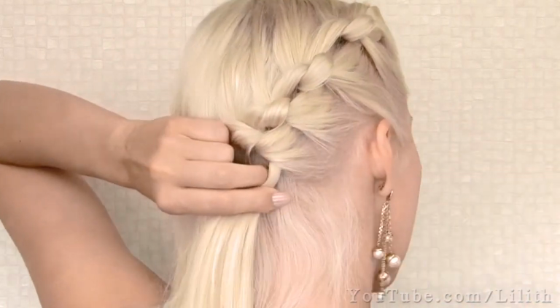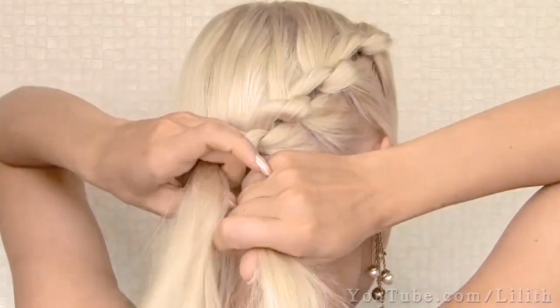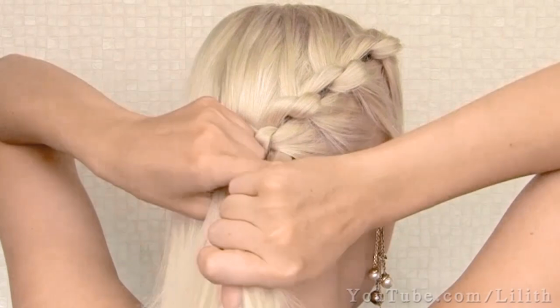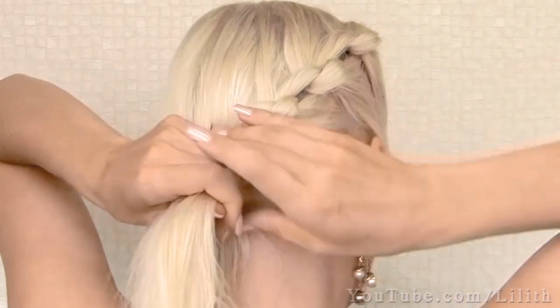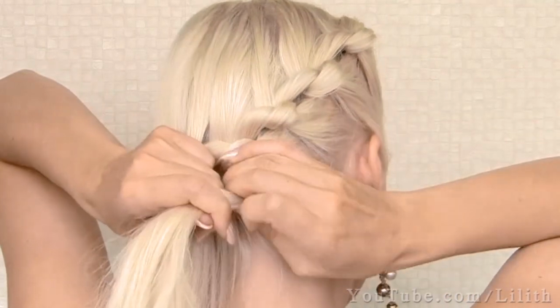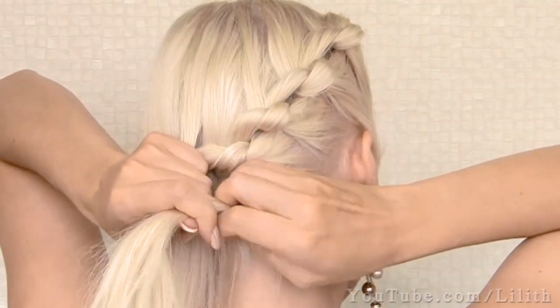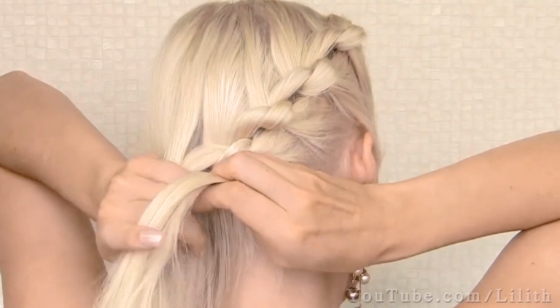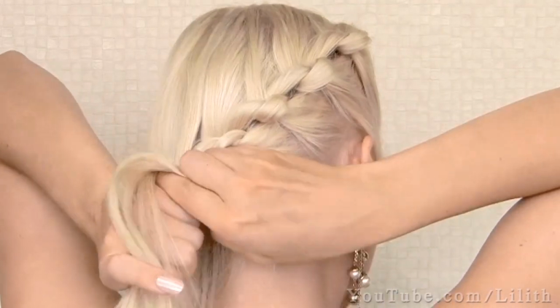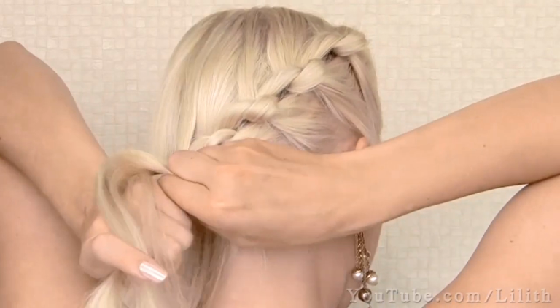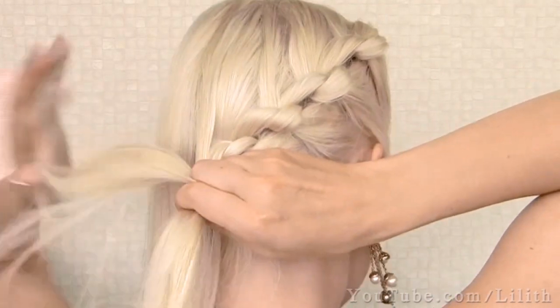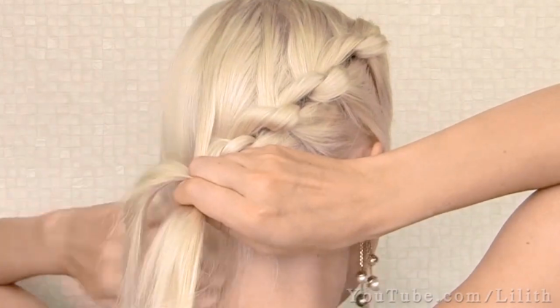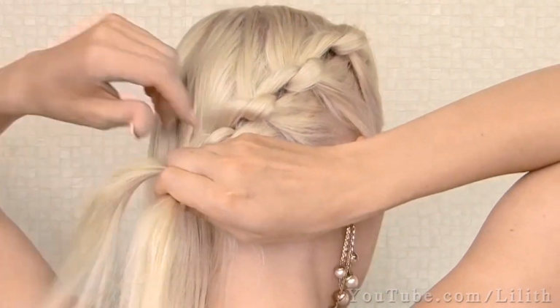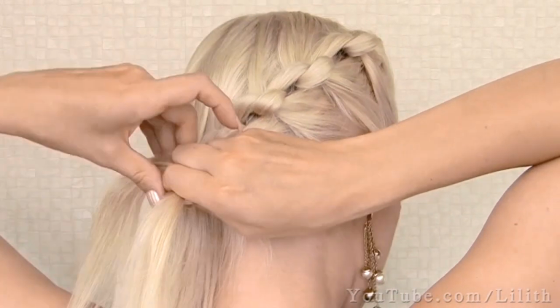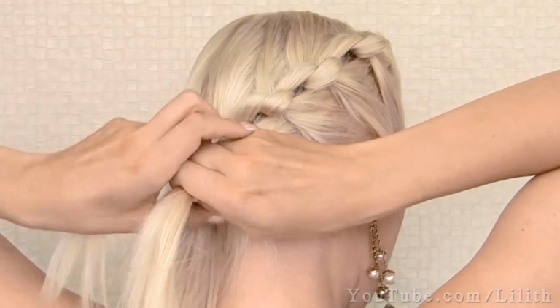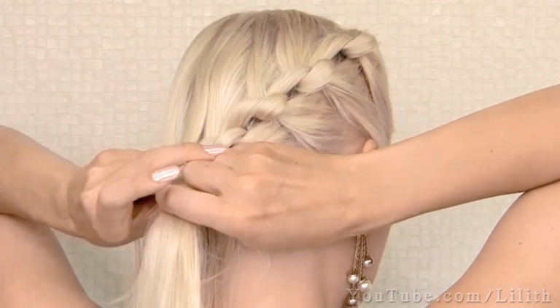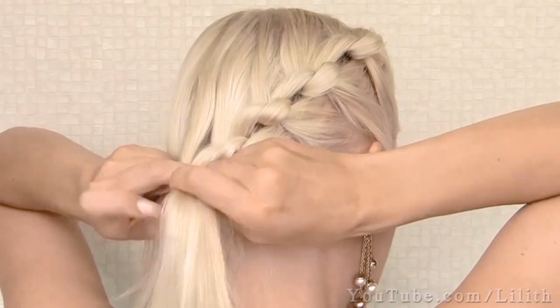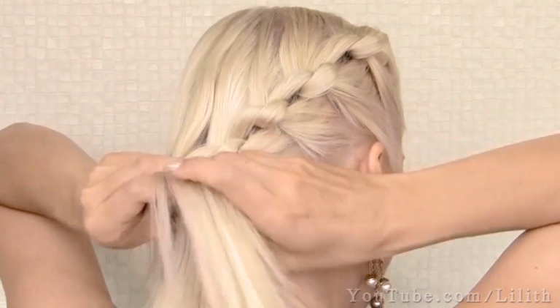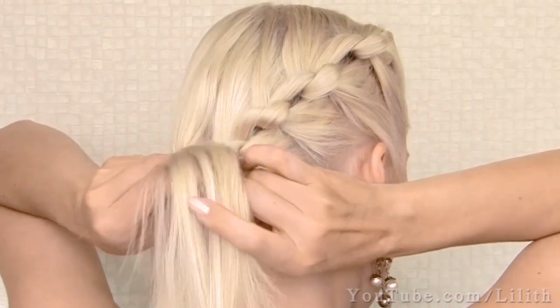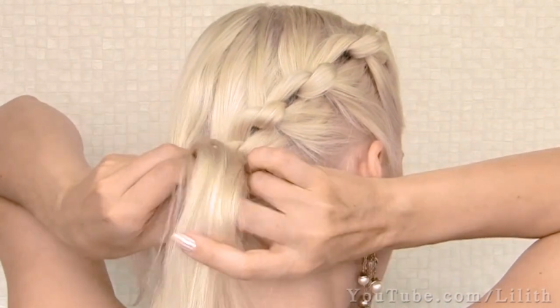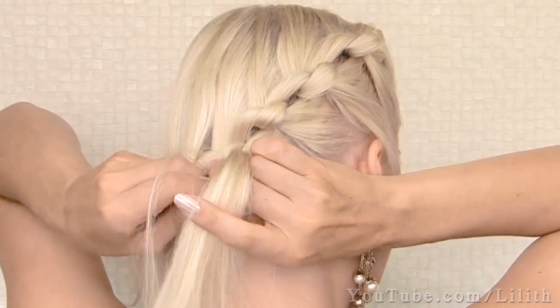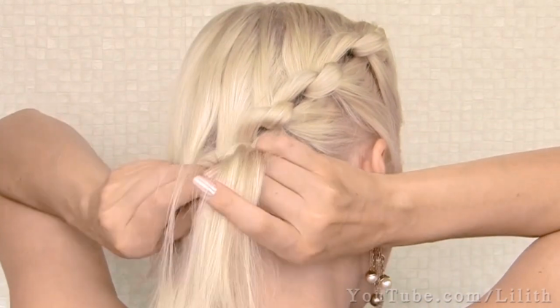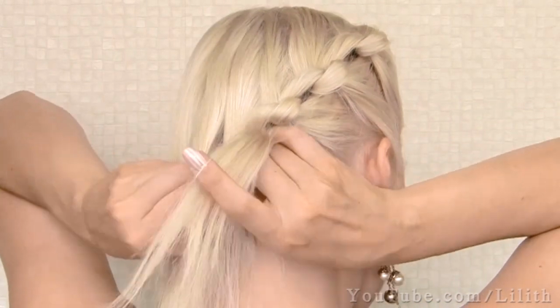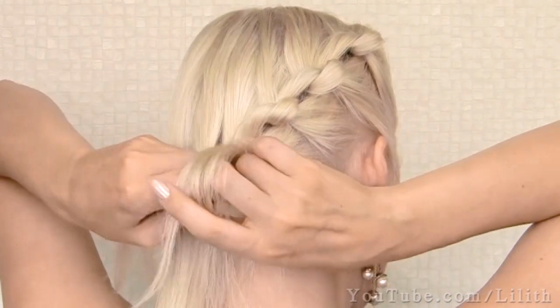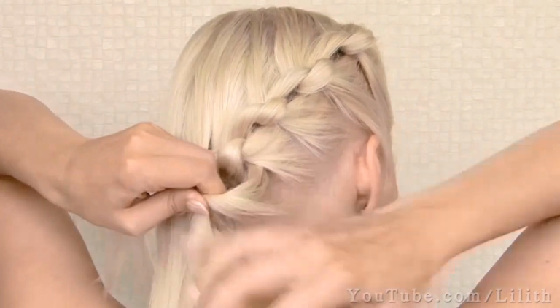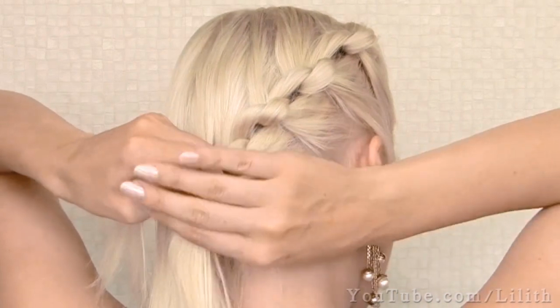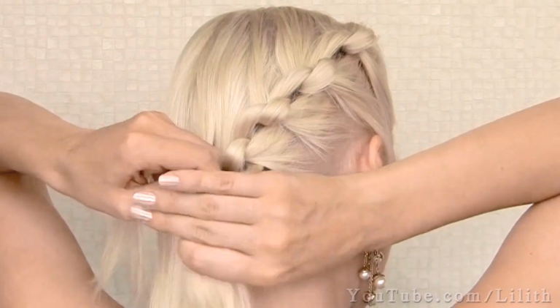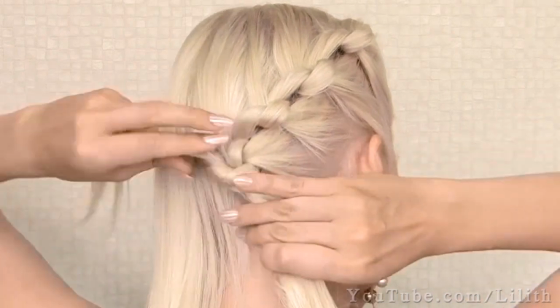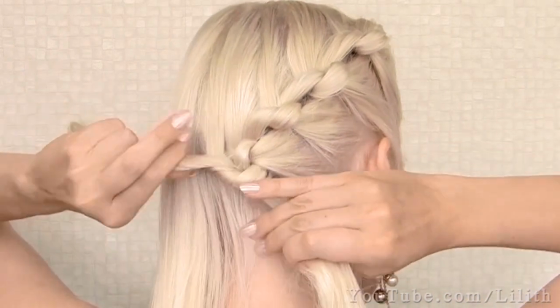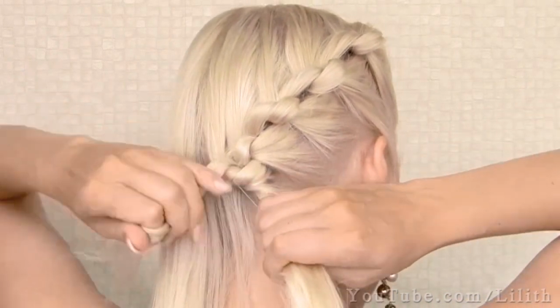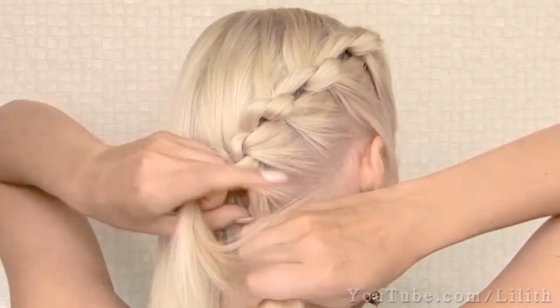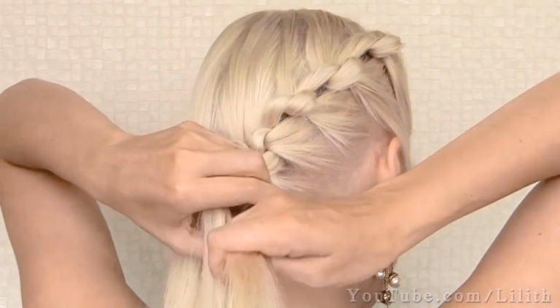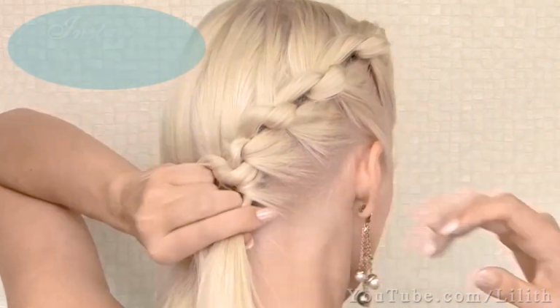I'm going to incorporate half of my hair into such a knotted braid, create a couple of knots without adding any extra hair, and then tie the ends with a small elastic.